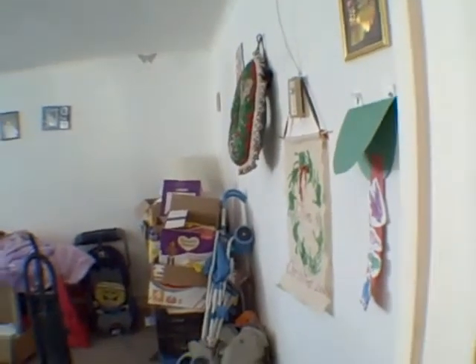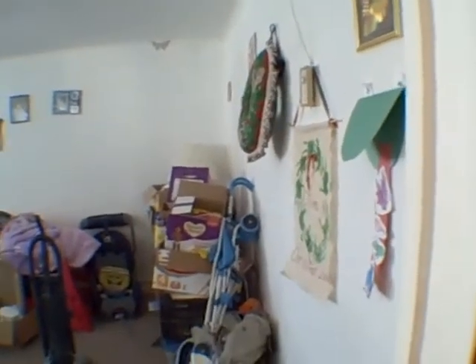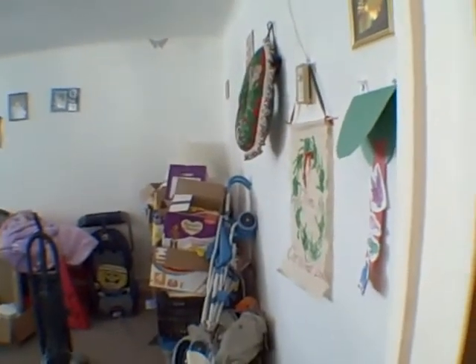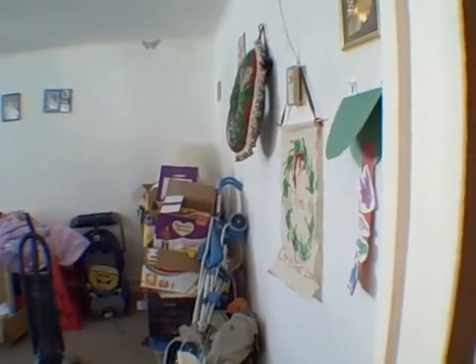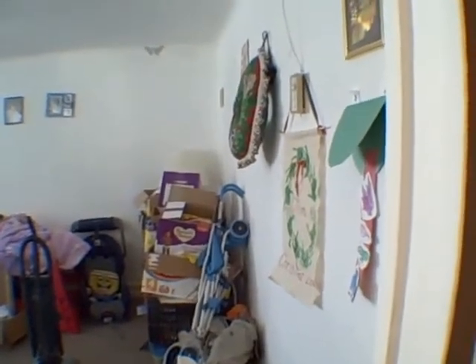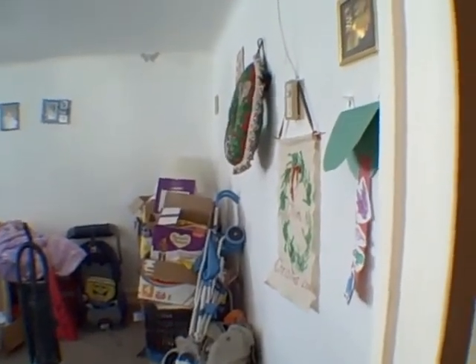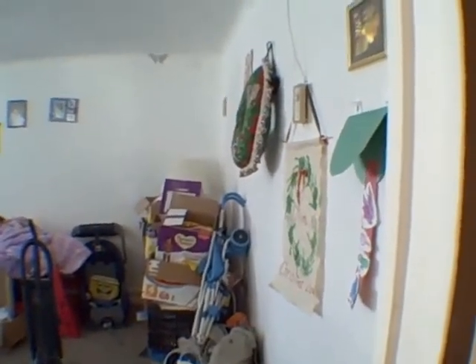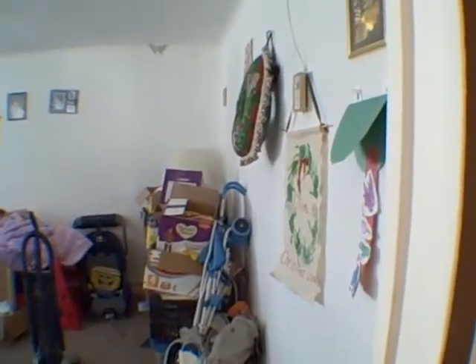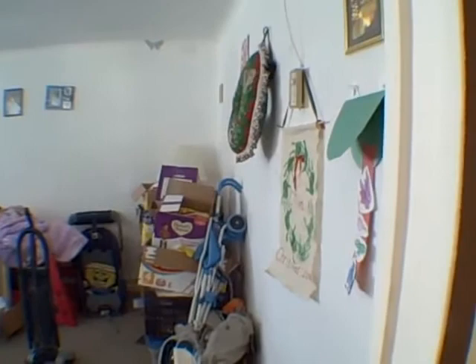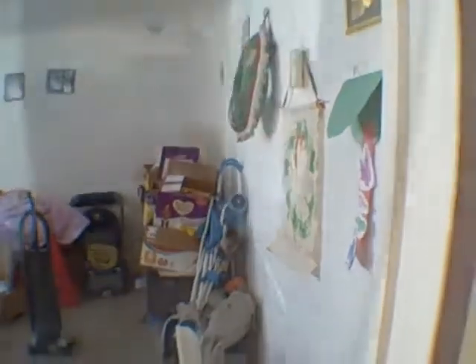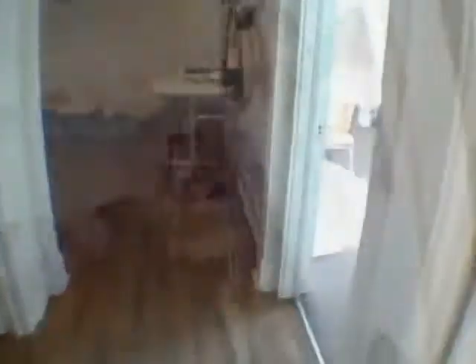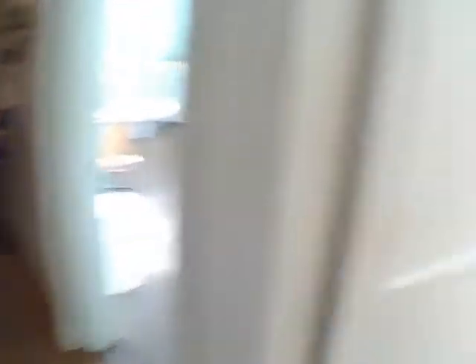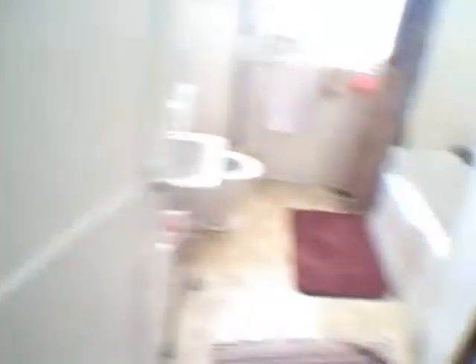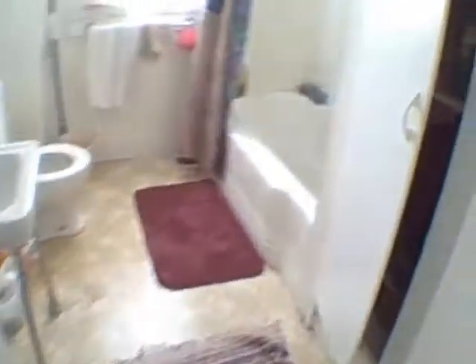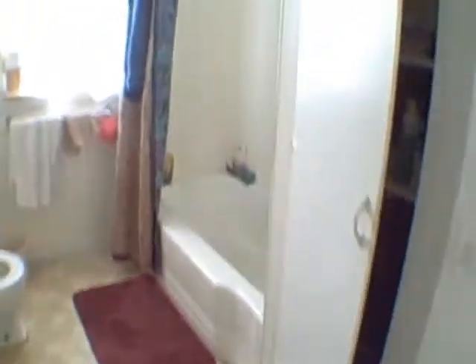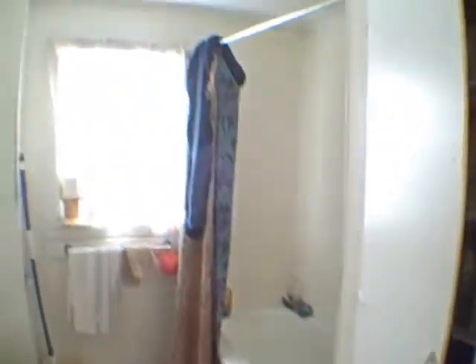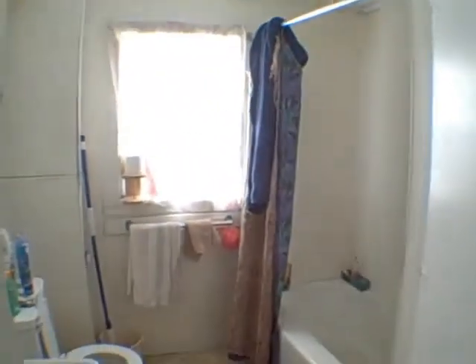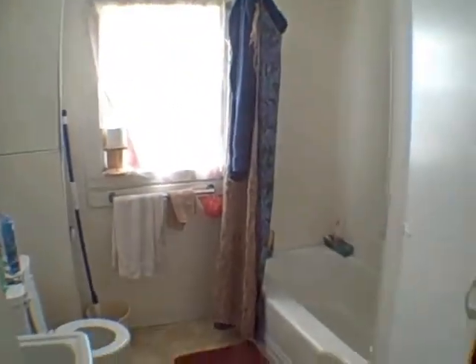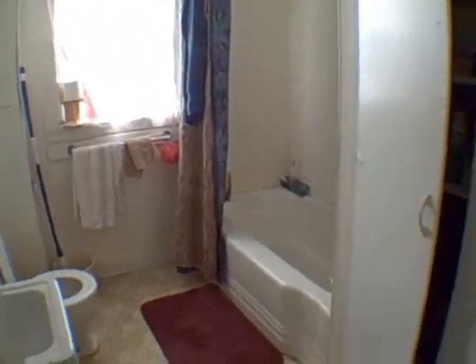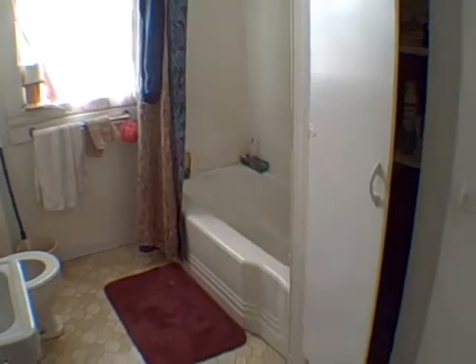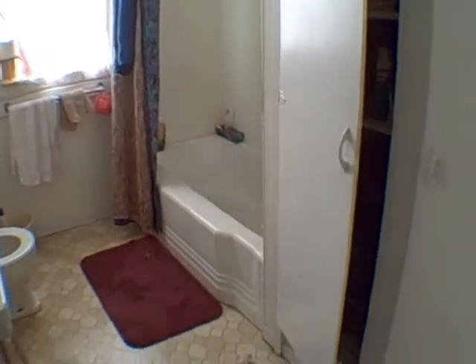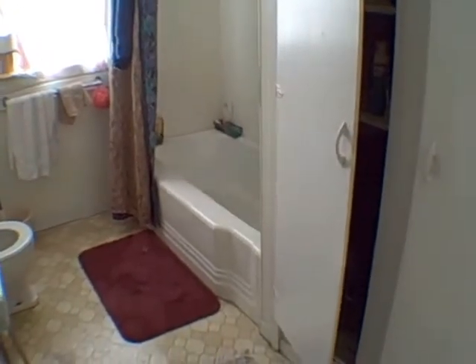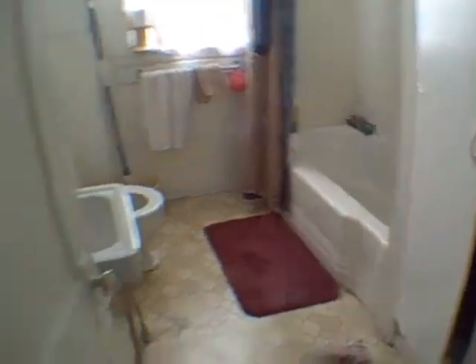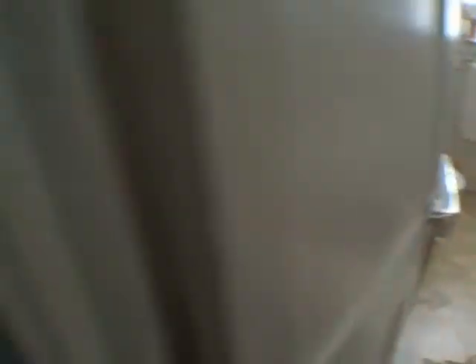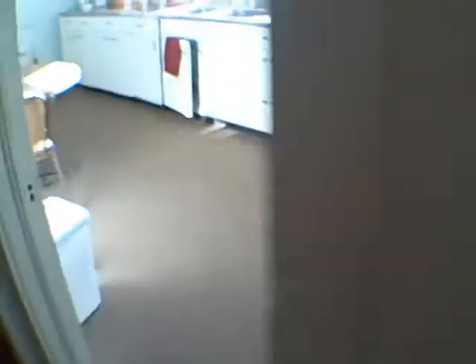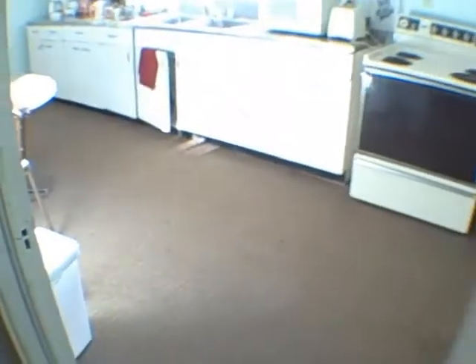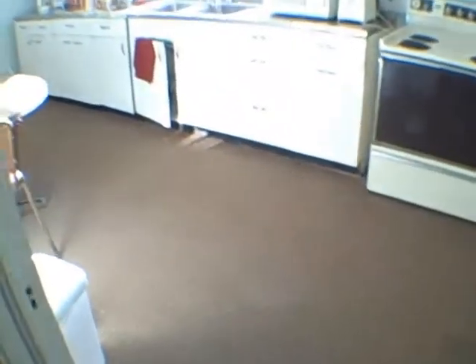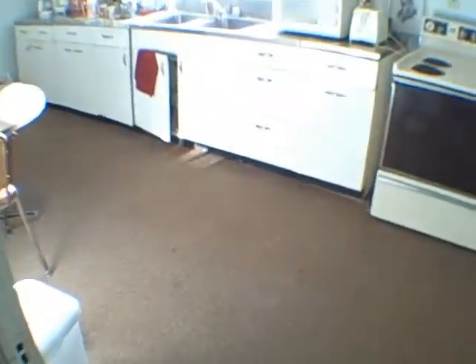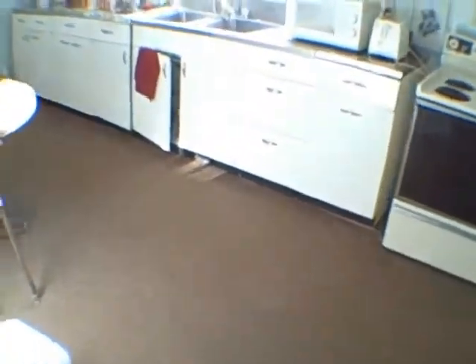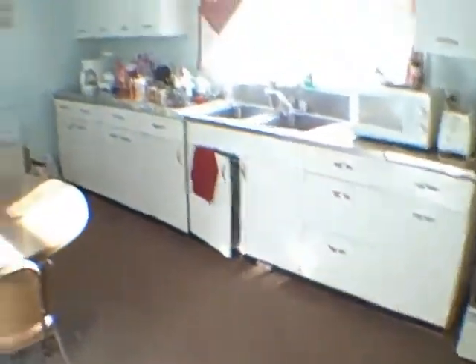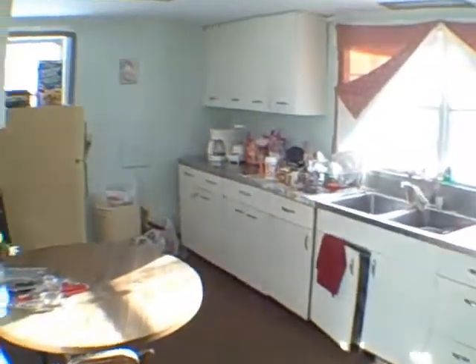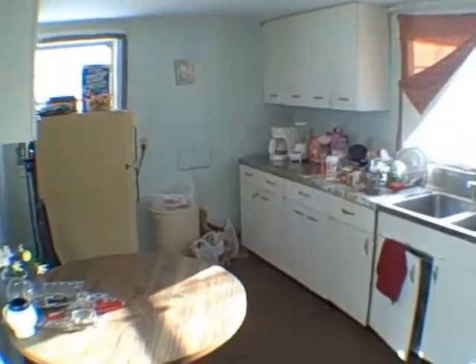This is the second apartment. We're going to be in and out real quick here.